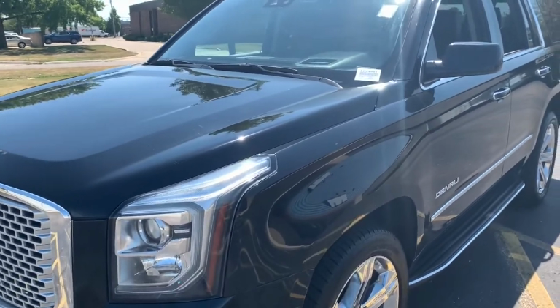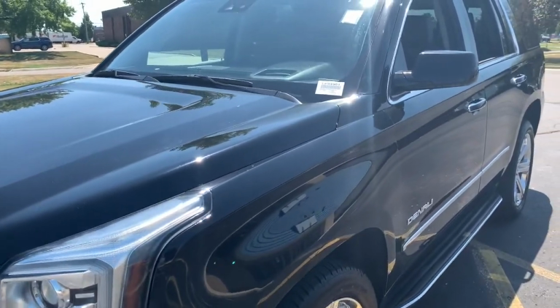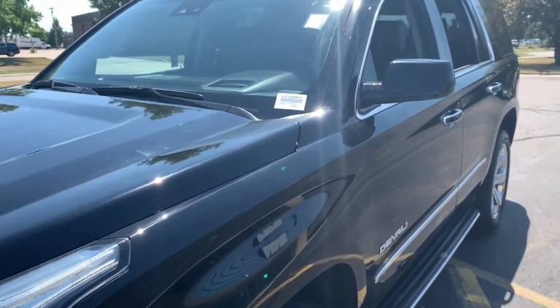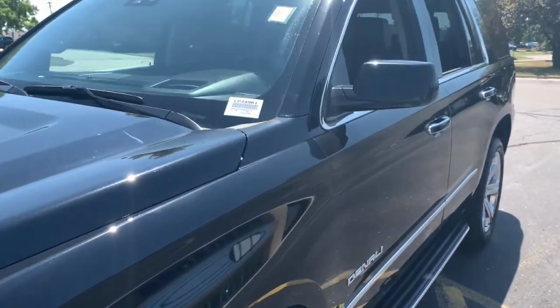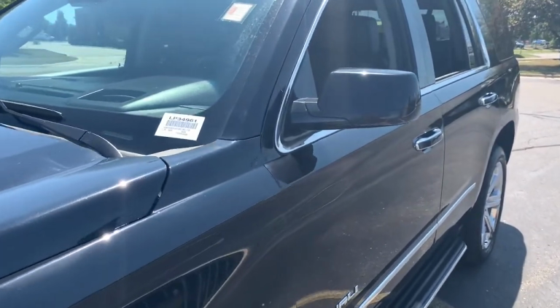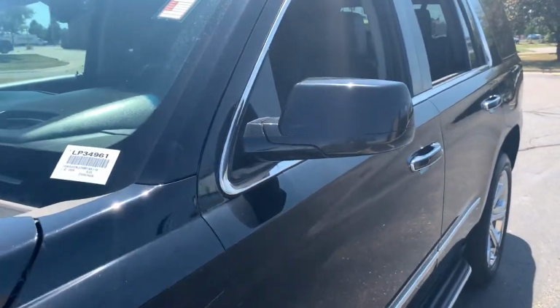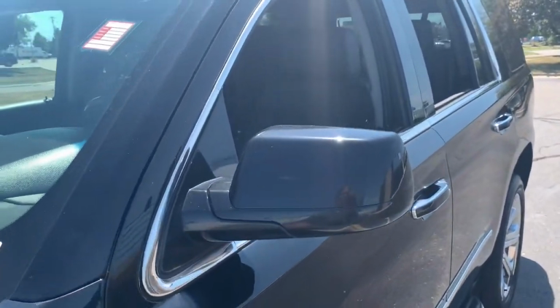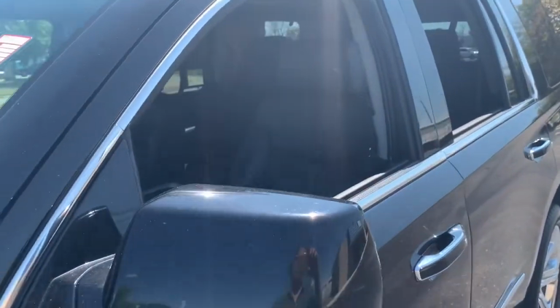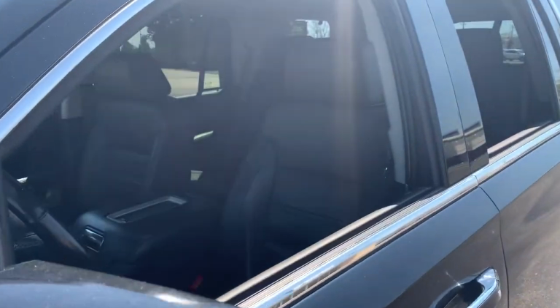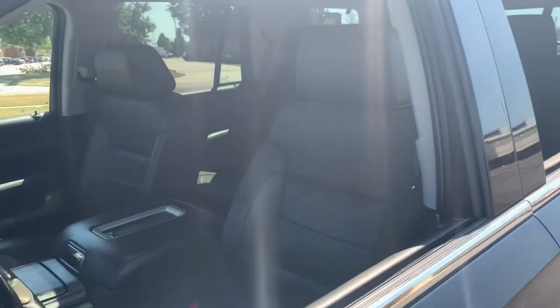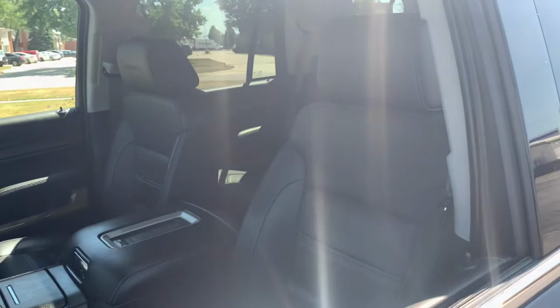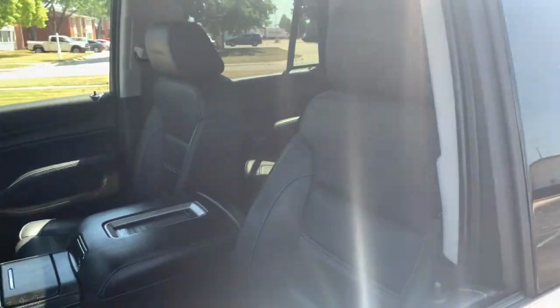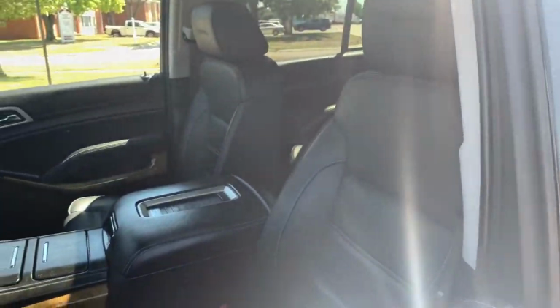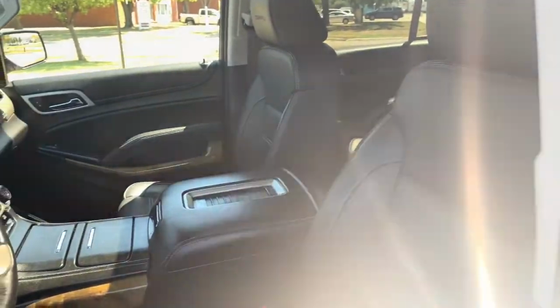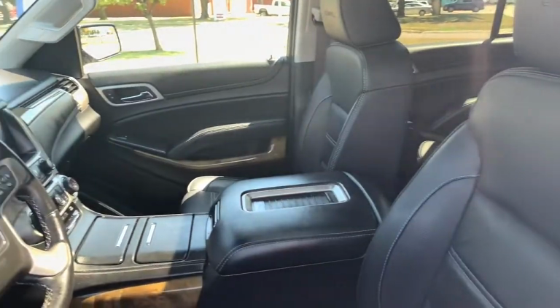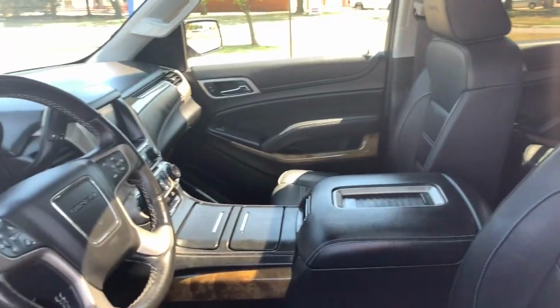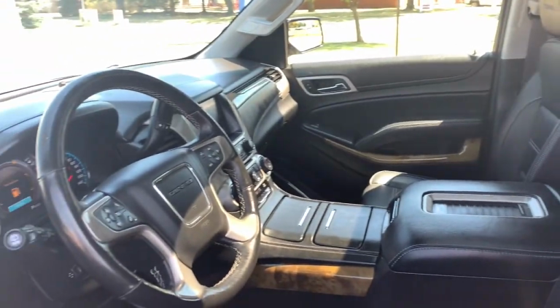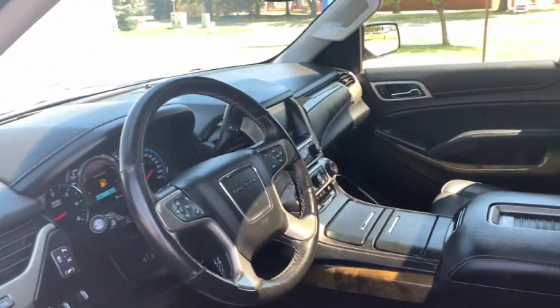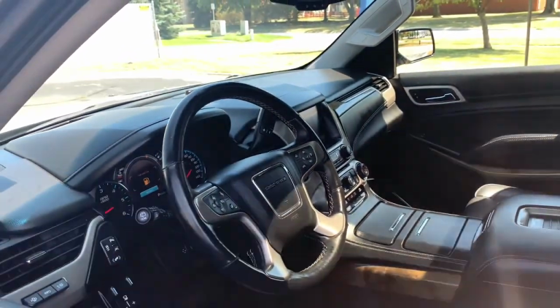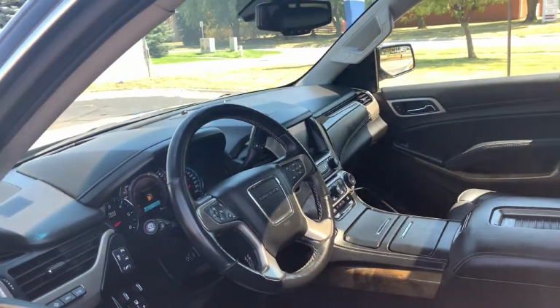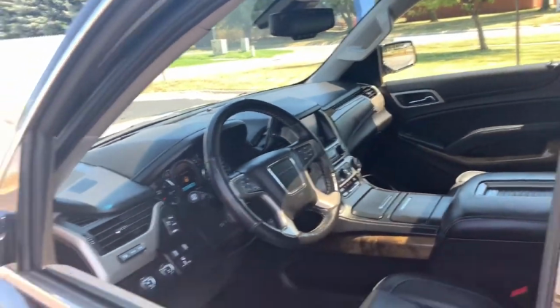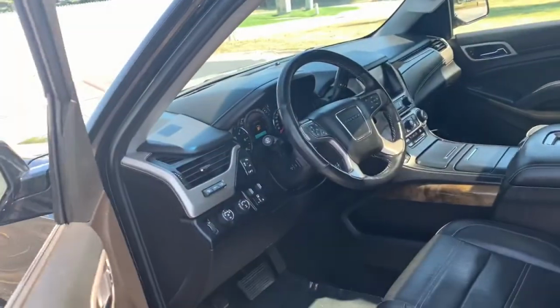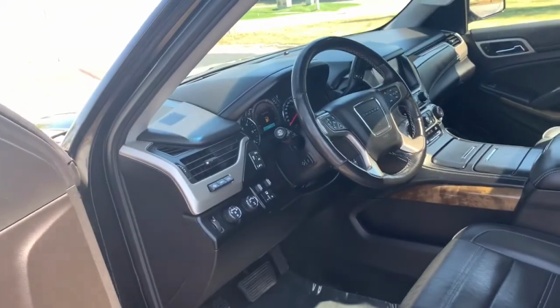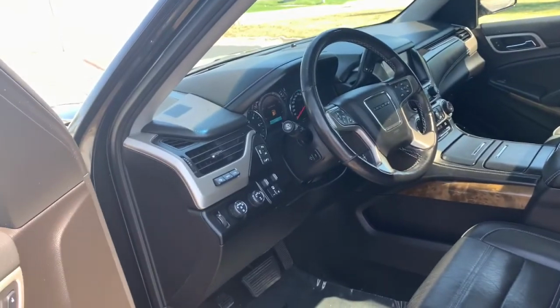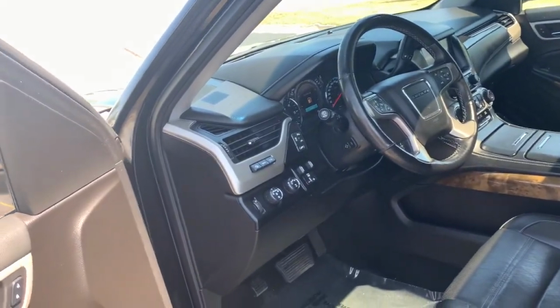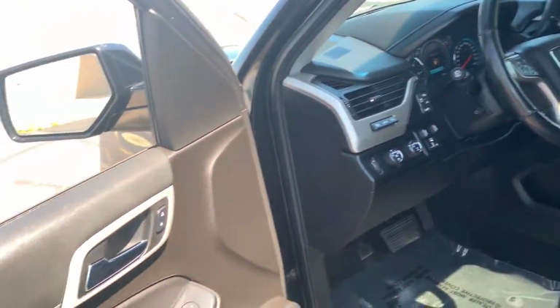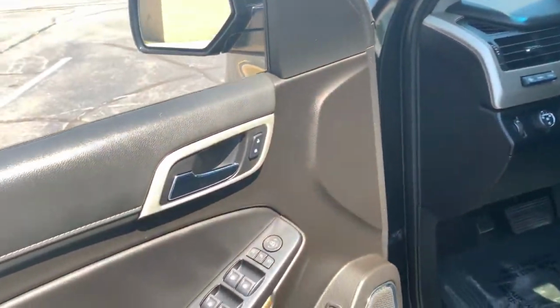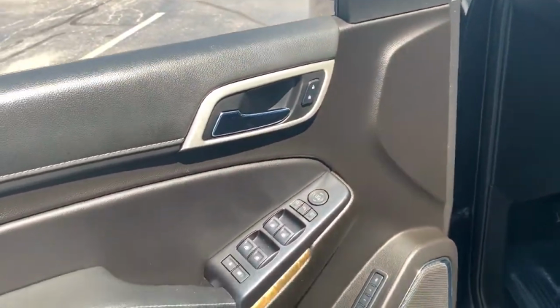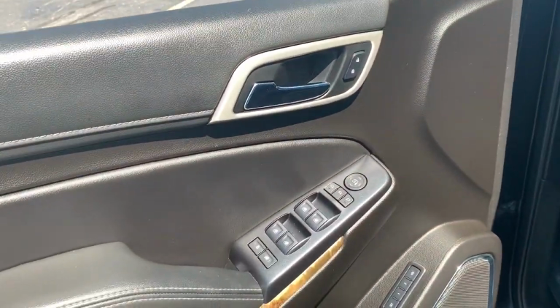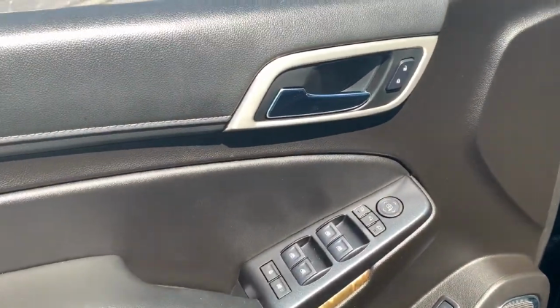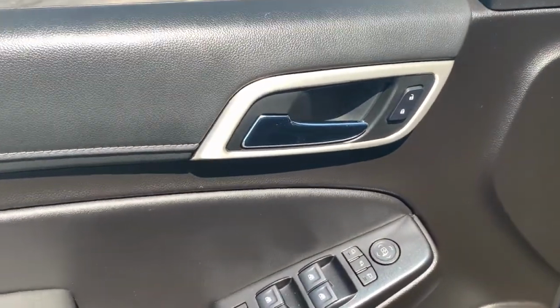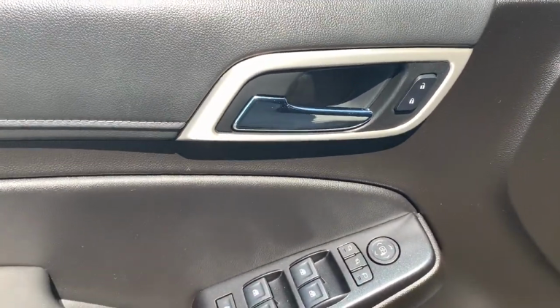Built to make road trips relaxing, take the stress out of towing, and handle all your projects with ease, this handsome, luxurious, and seriously rugged SUV has your back. These are just some of the great options this vehicle comes with.